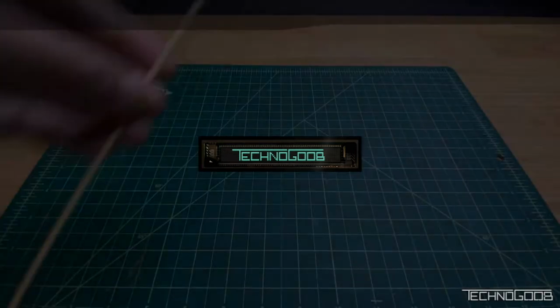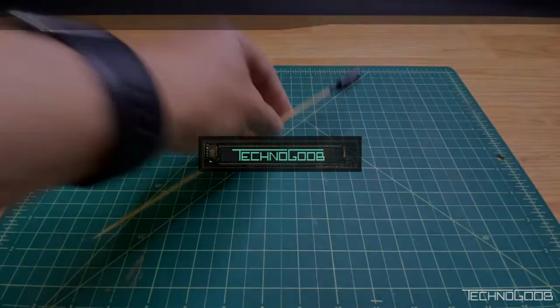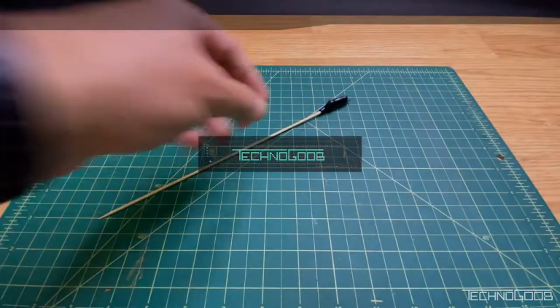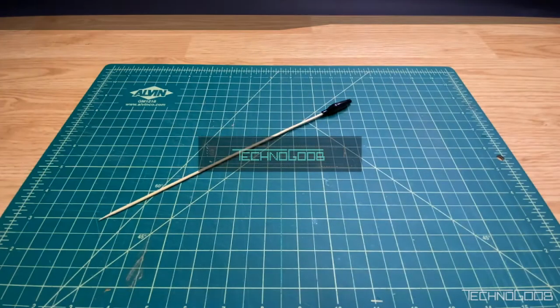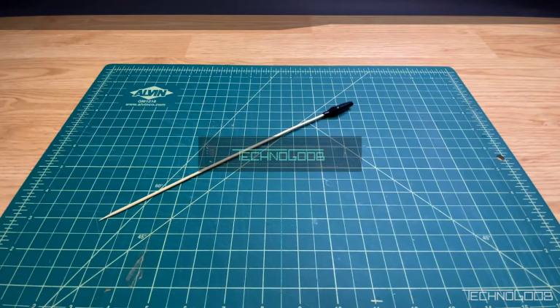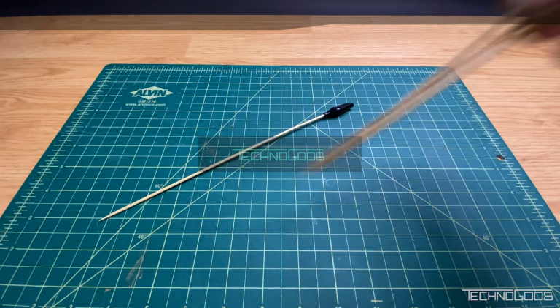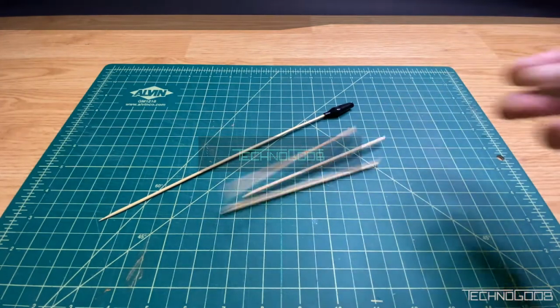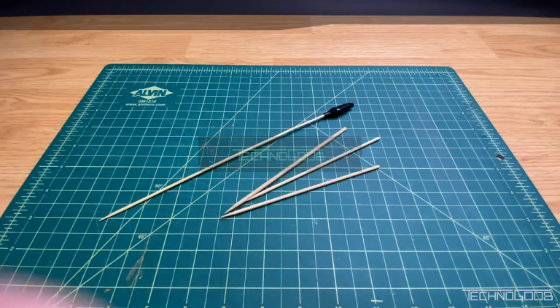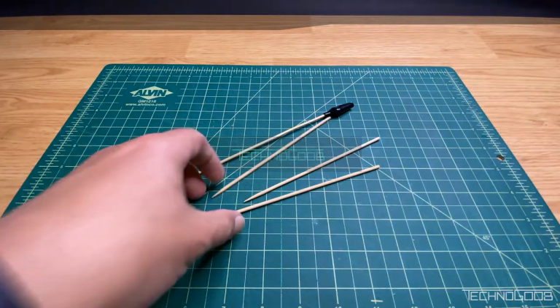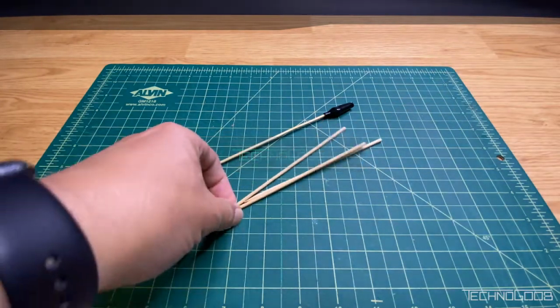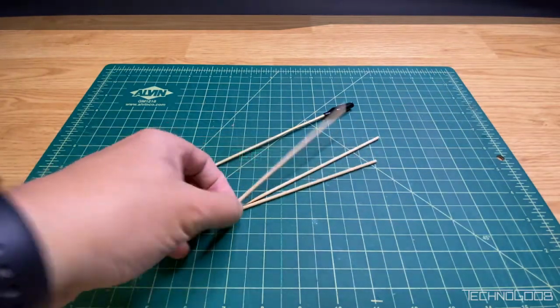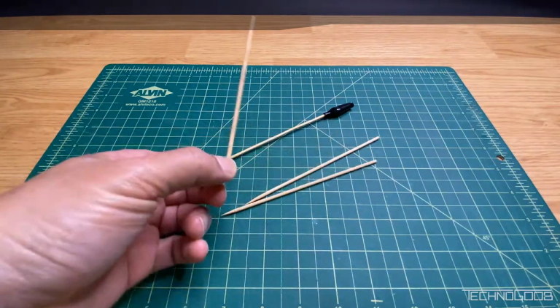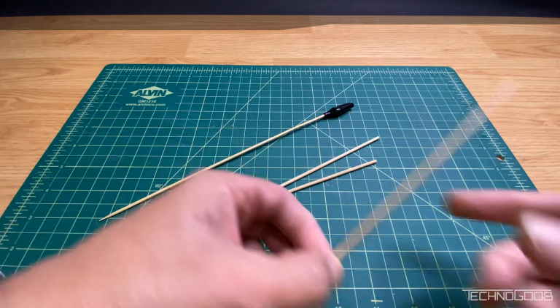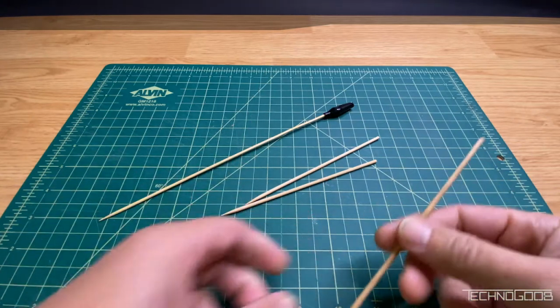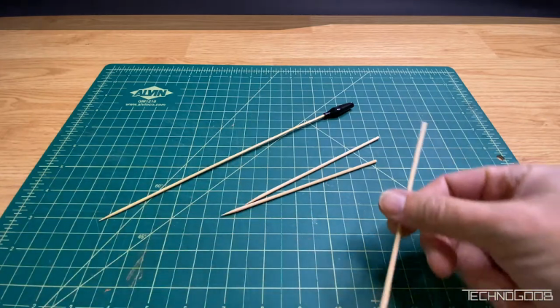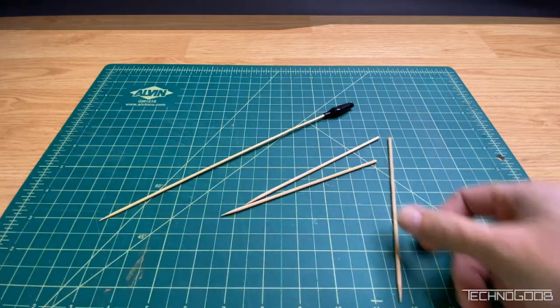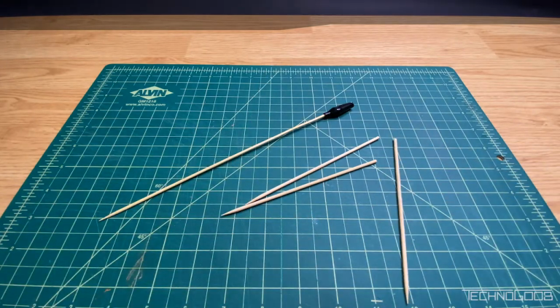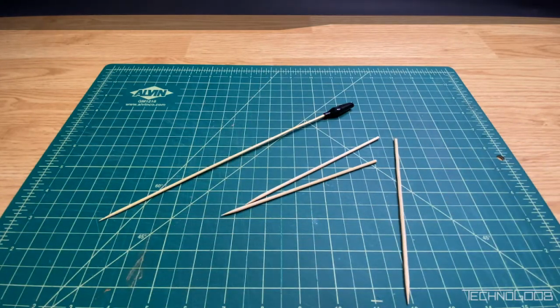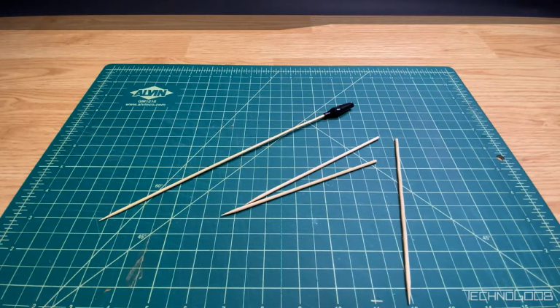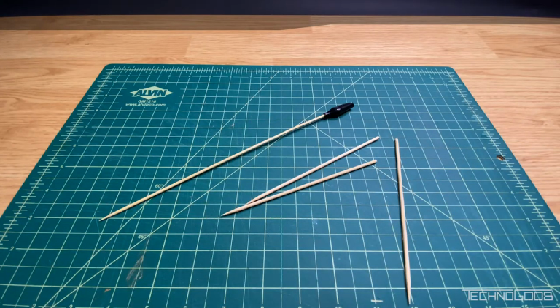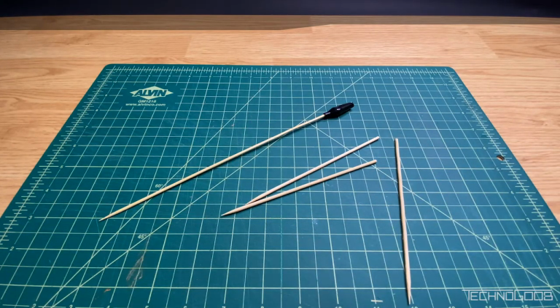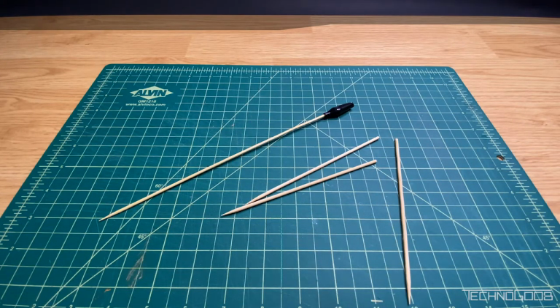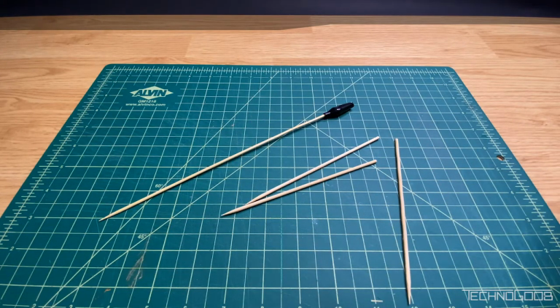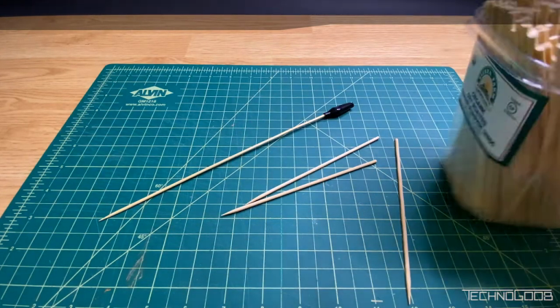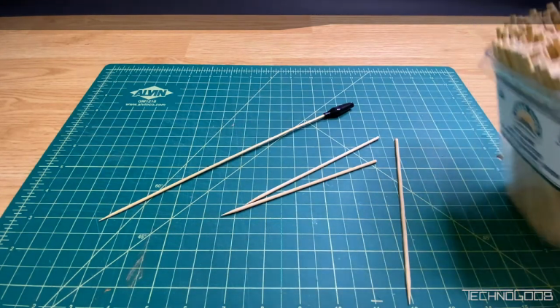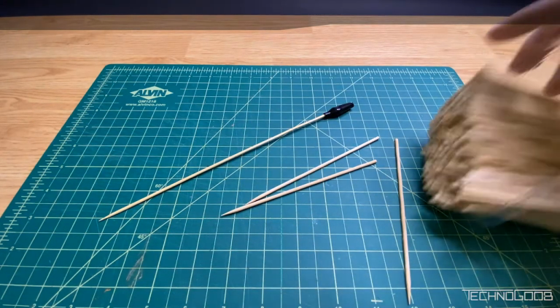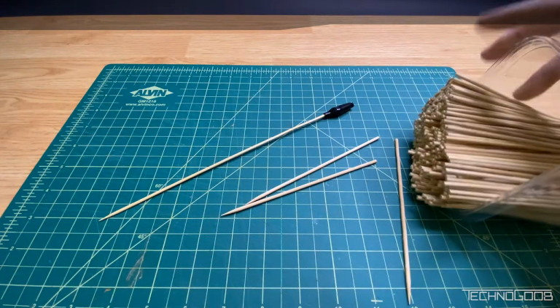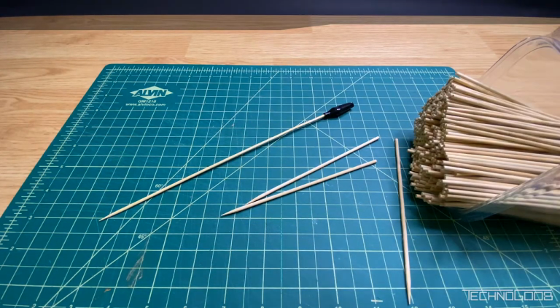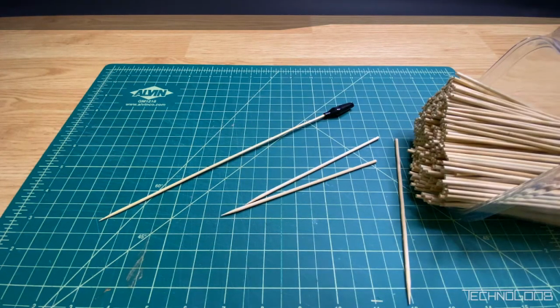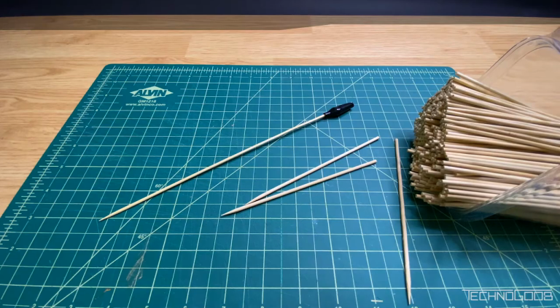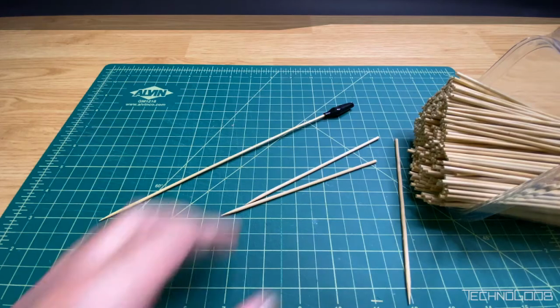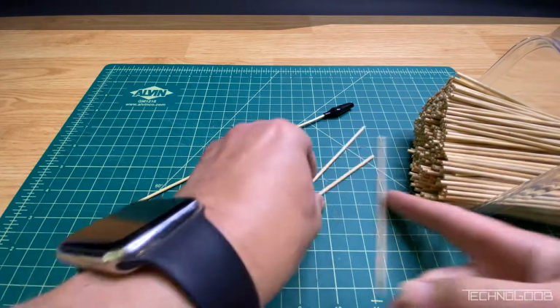Hello and welcome to another TechnoGoop video. We'll be doing something a little different today. This is a do-it-yourself project. We'll be making a clip holder or clip base for painting skewers.